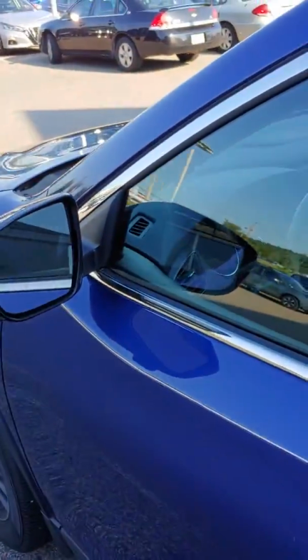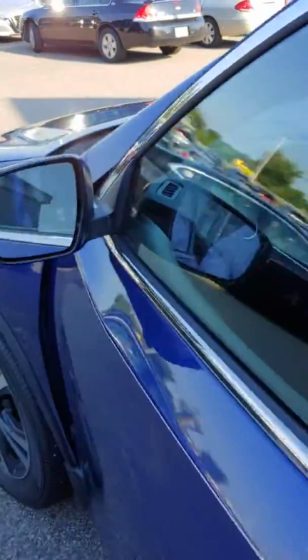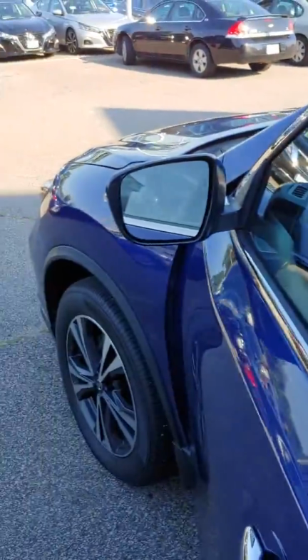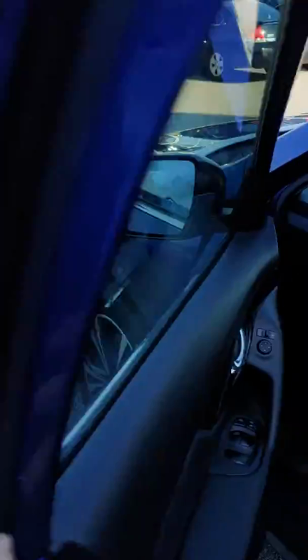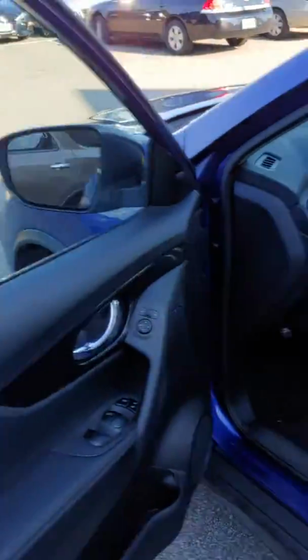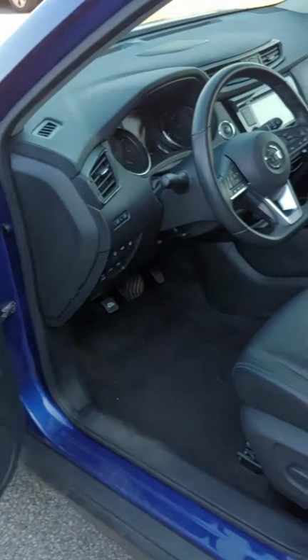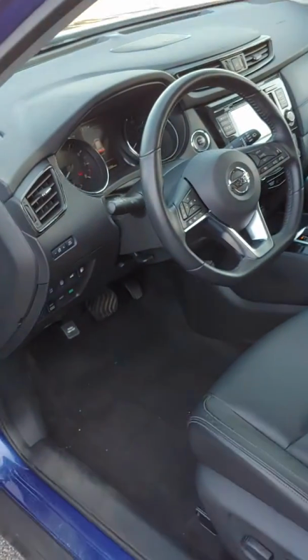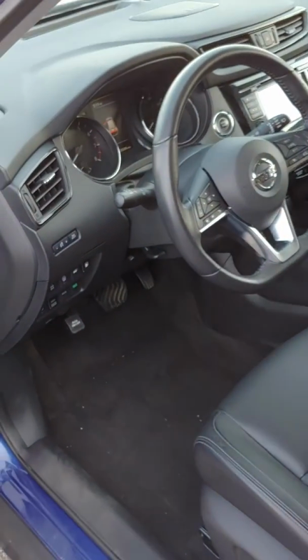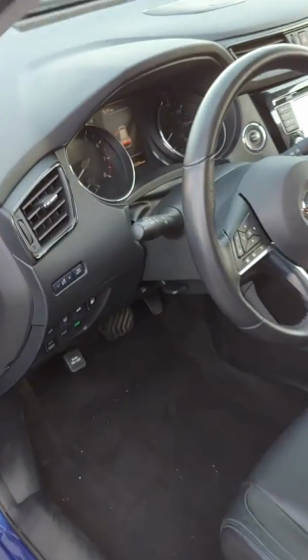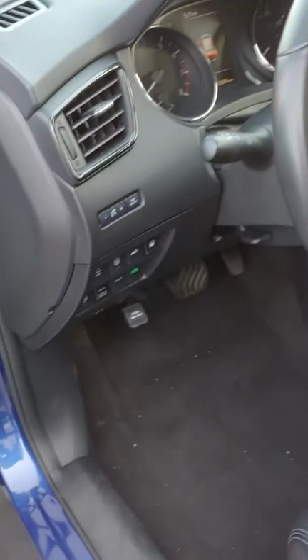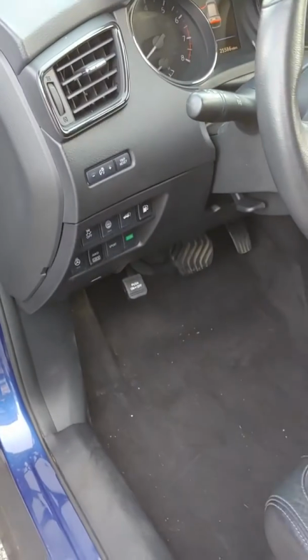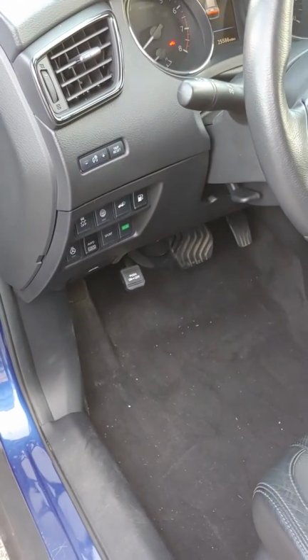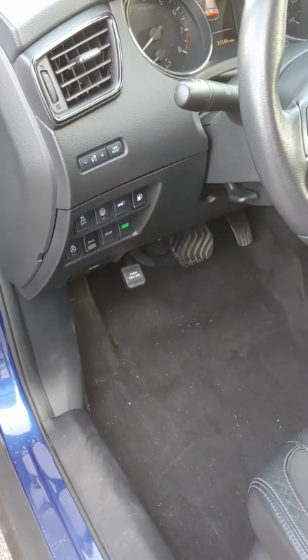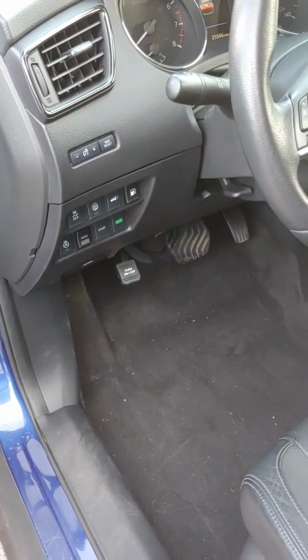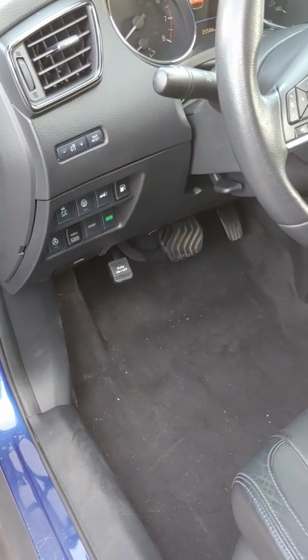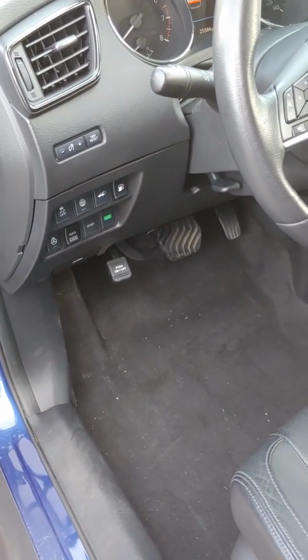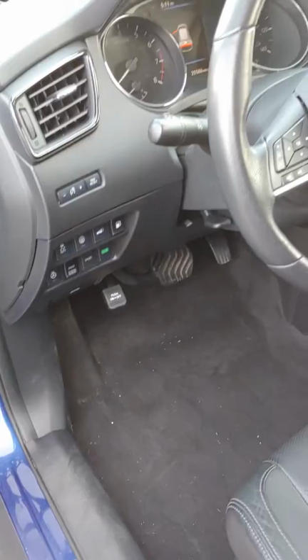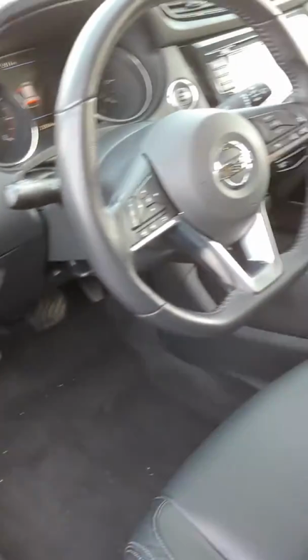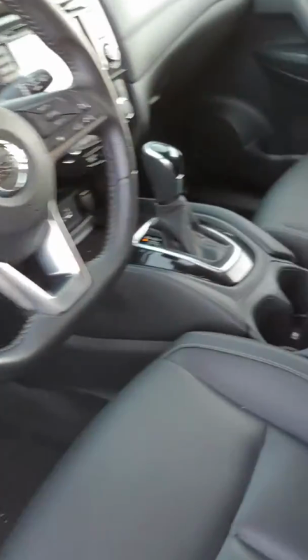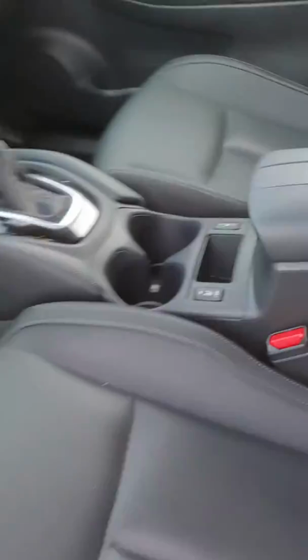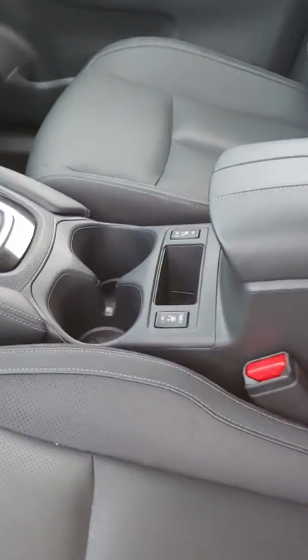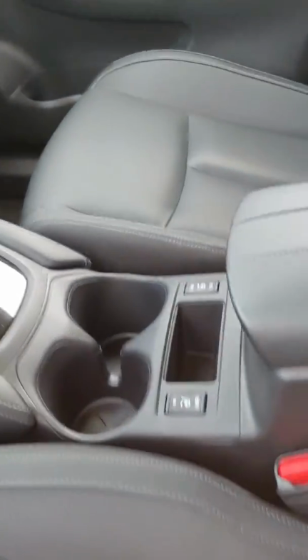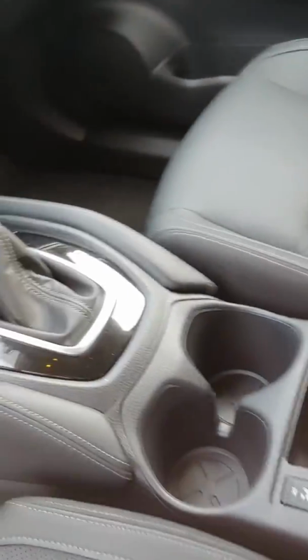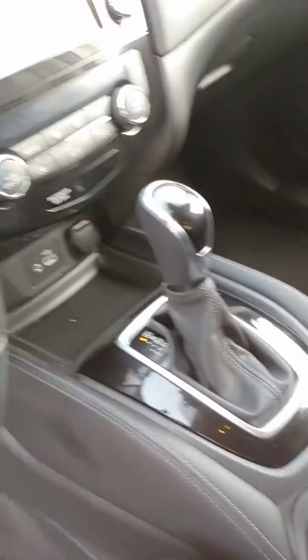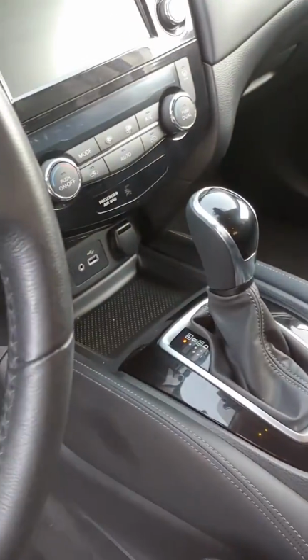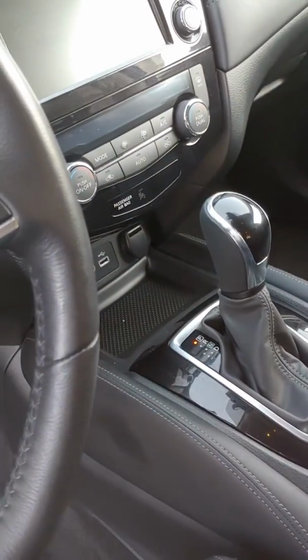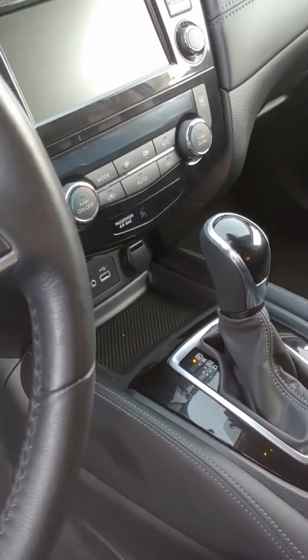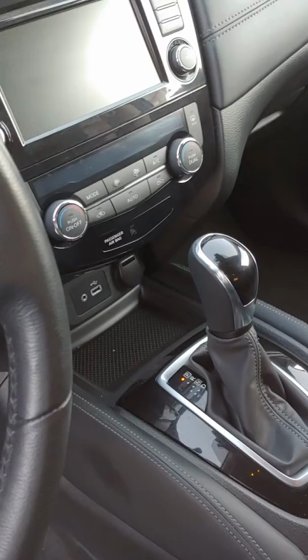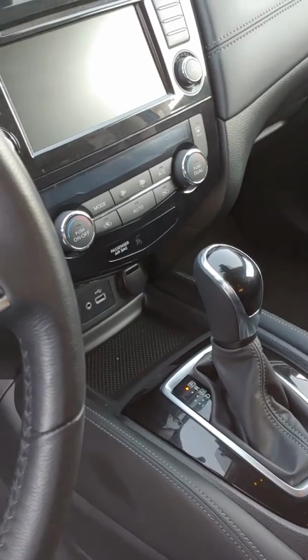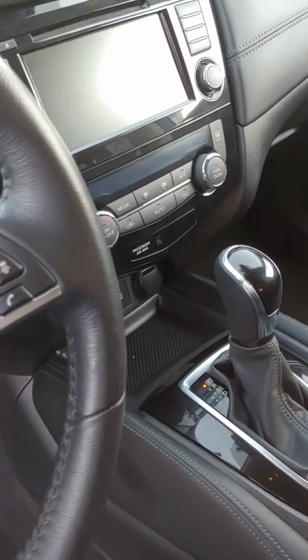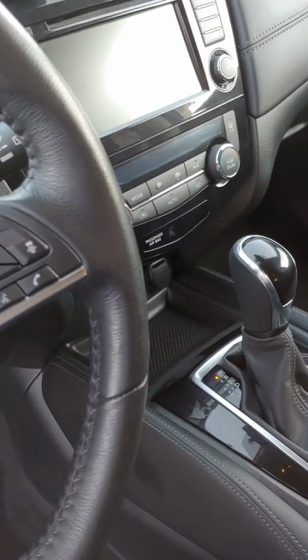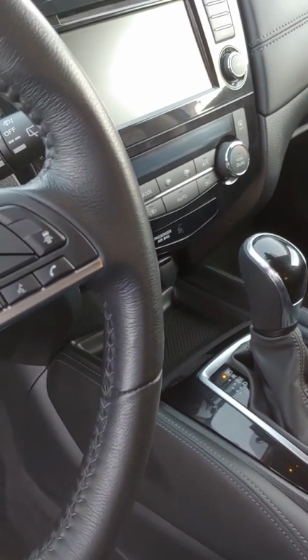Then coming around to the driver's seat: eco mode, sport mode, heated steering wheel, heated seats, USB and auxiliary input, navigation, Bluetooth.